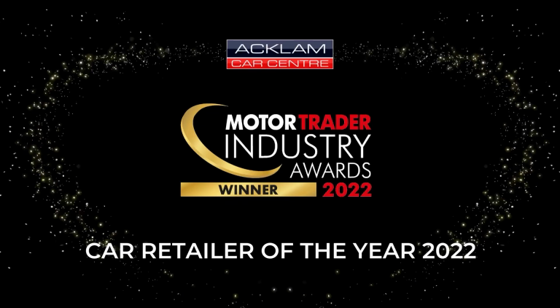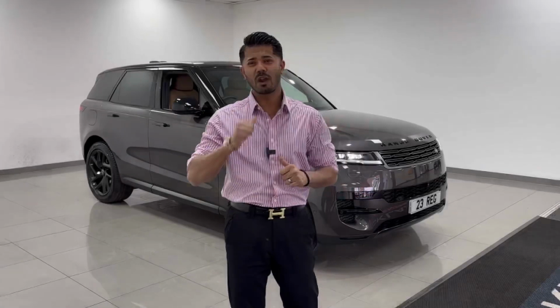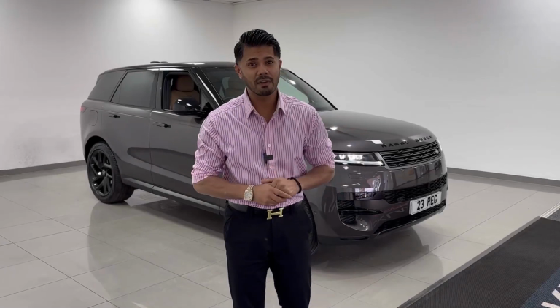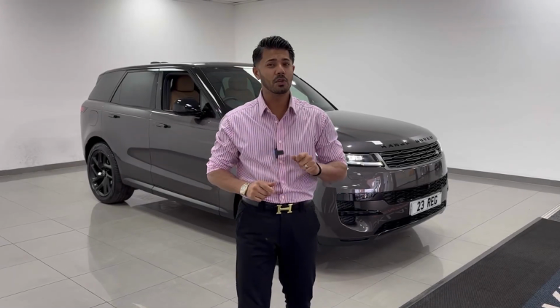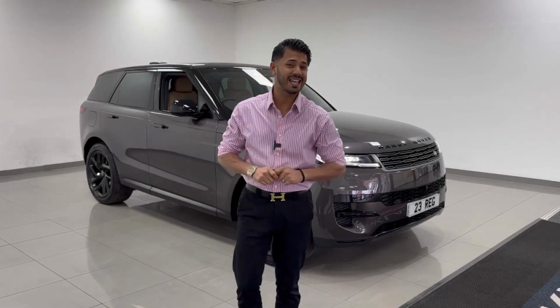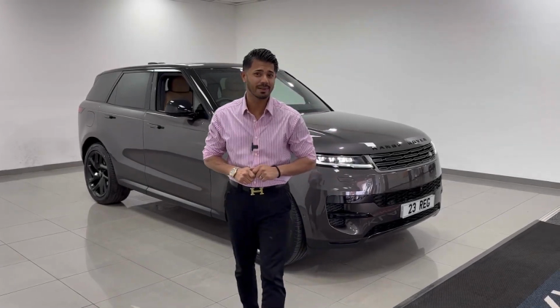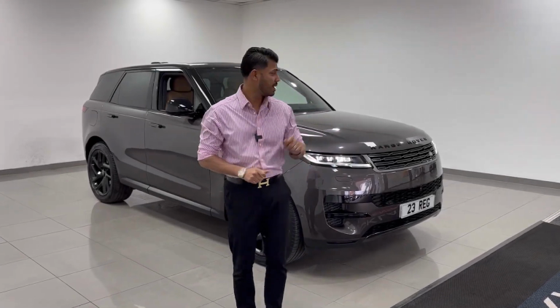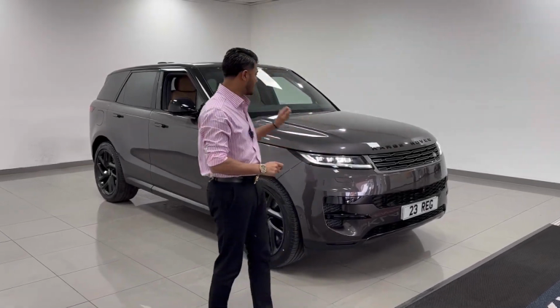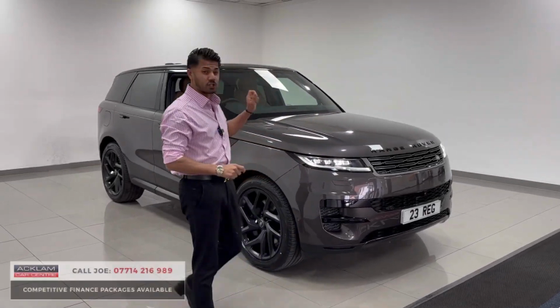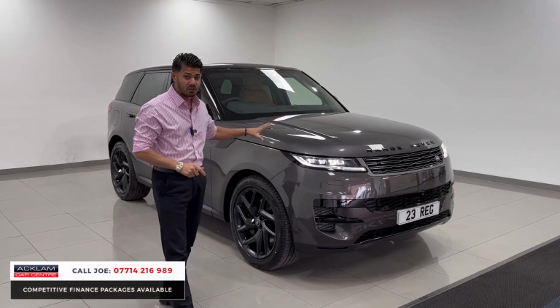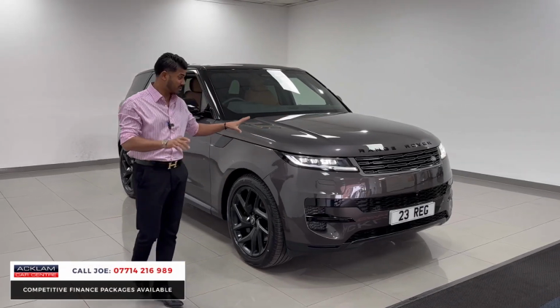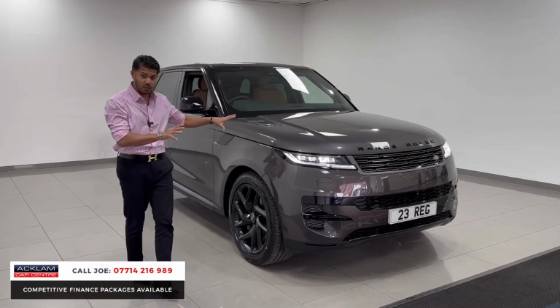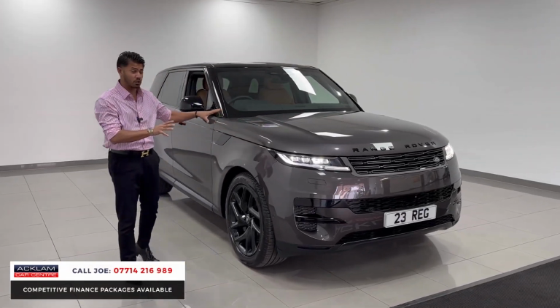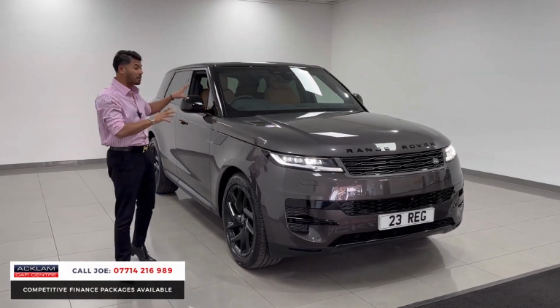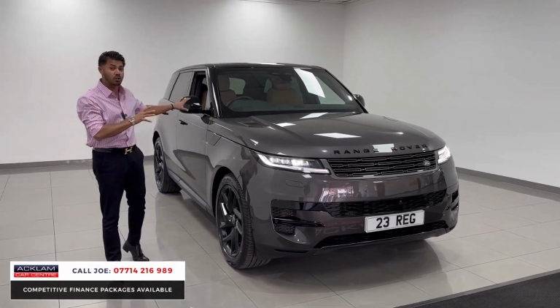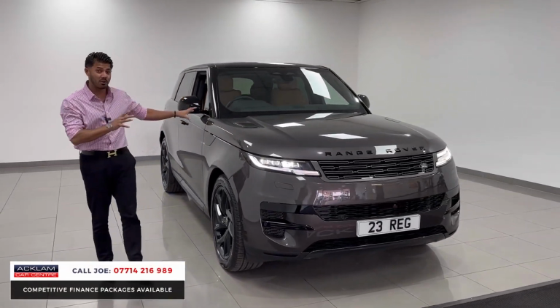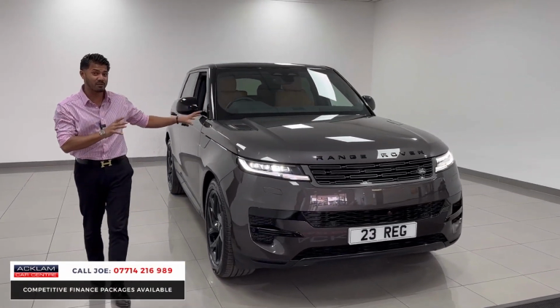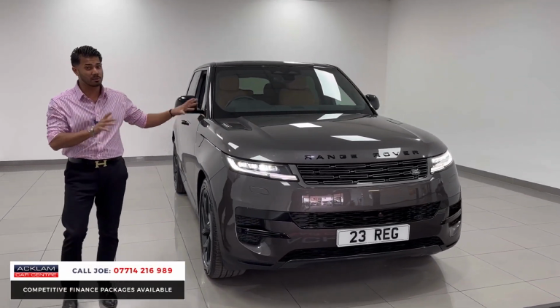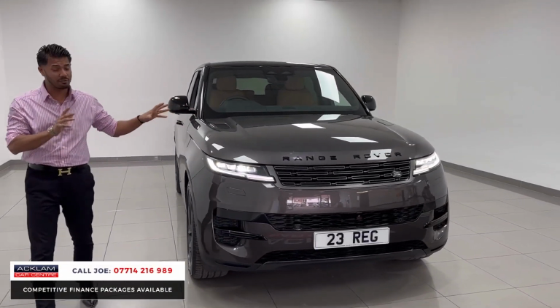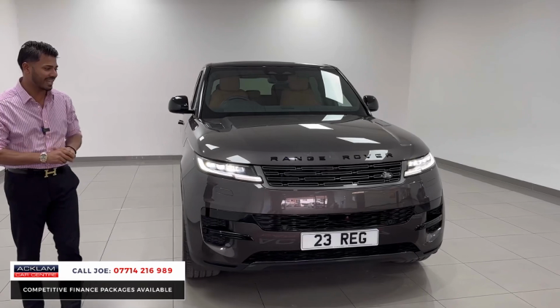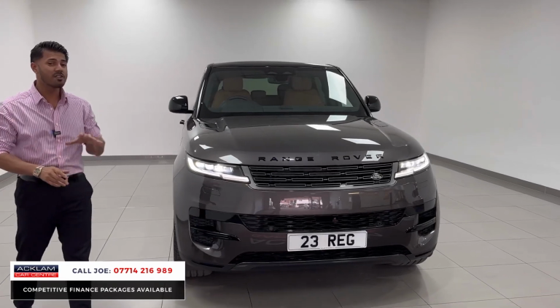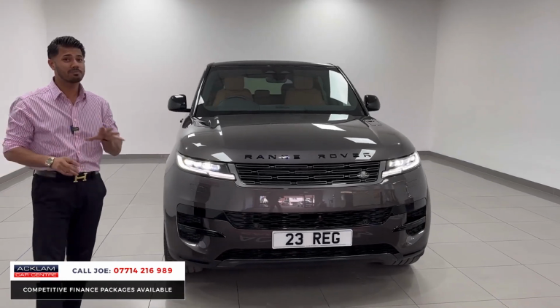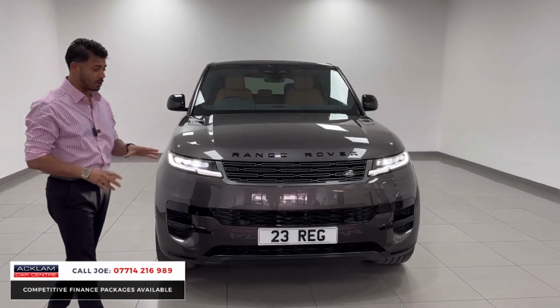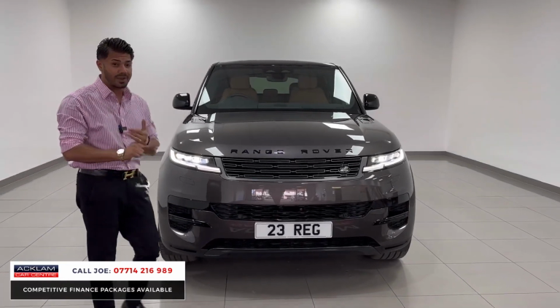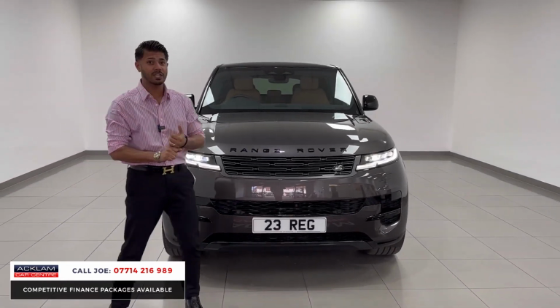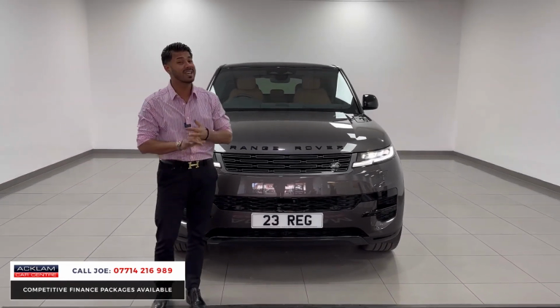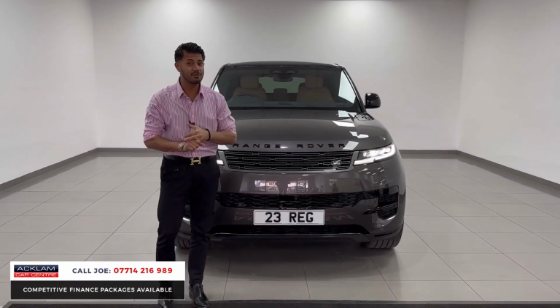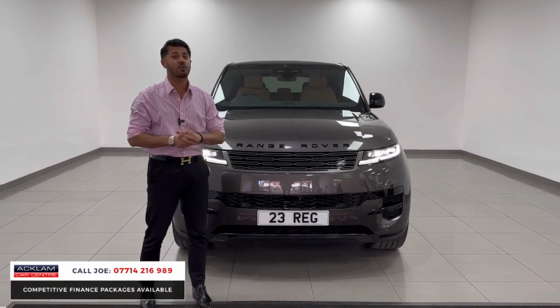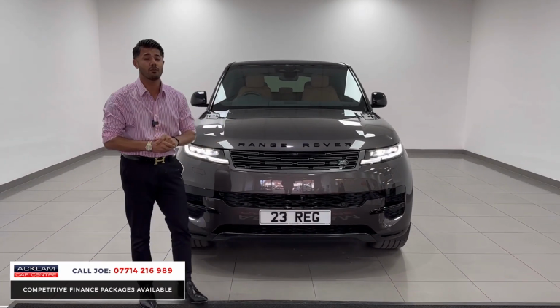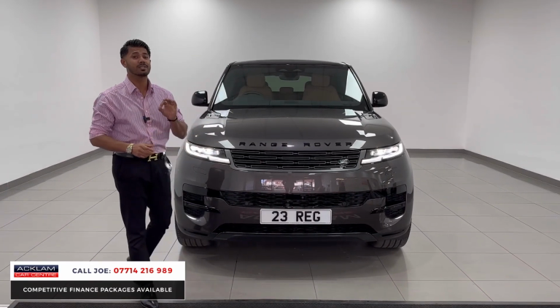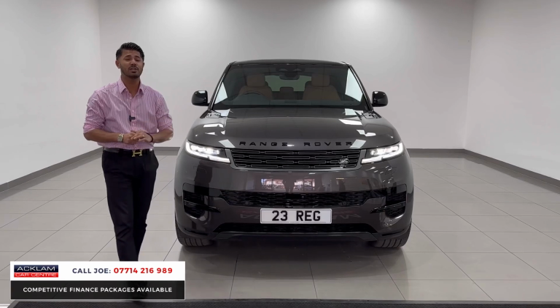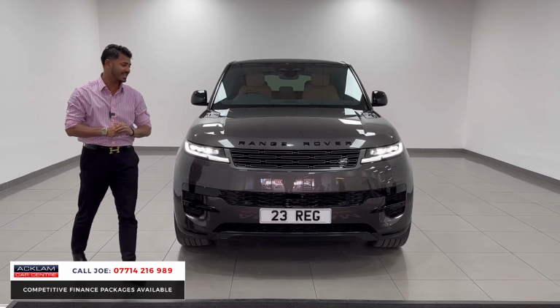This one's got a very unique styling combination. This is the Chiranta Grey, which is a unique colour on its own, but it's also got the Caraway leather interior, which I'm going to show you in a few more seconds. This is a brand new model, 23 registration, delivery miles, Range Rover Sport D300 SE.